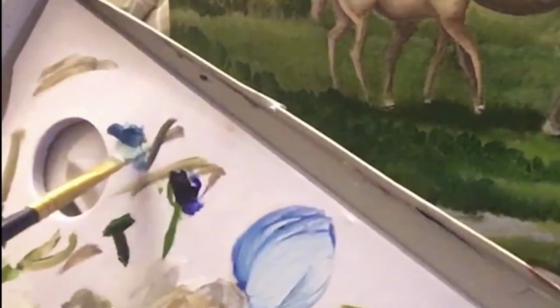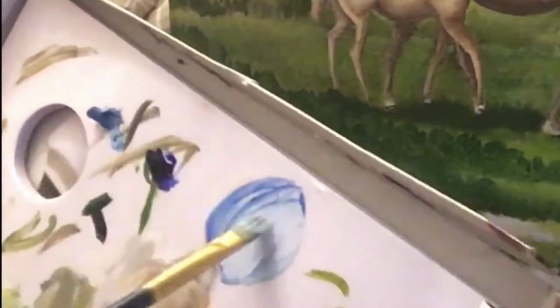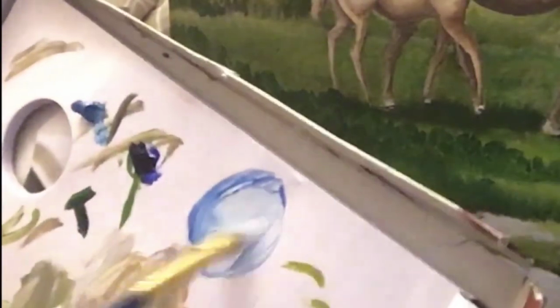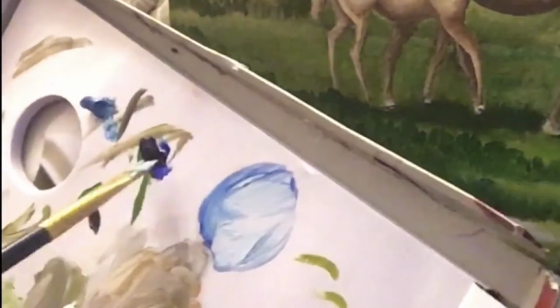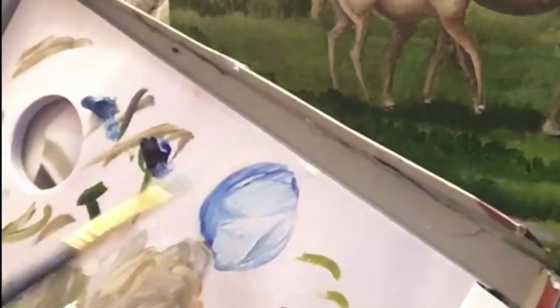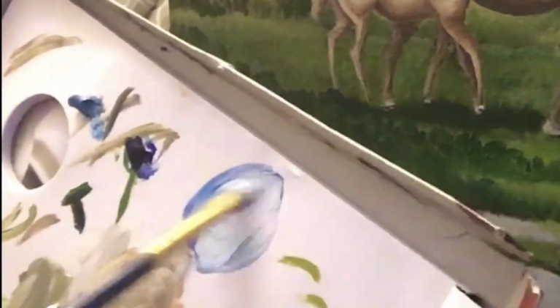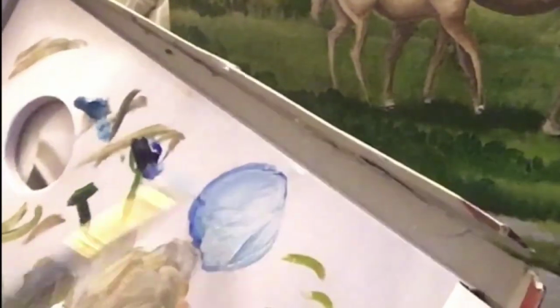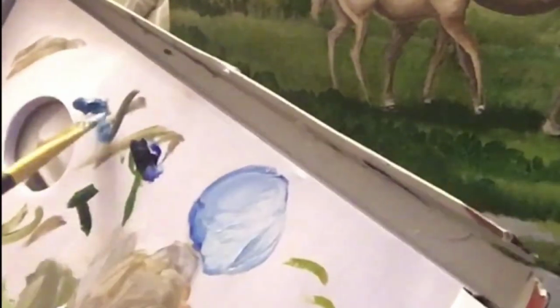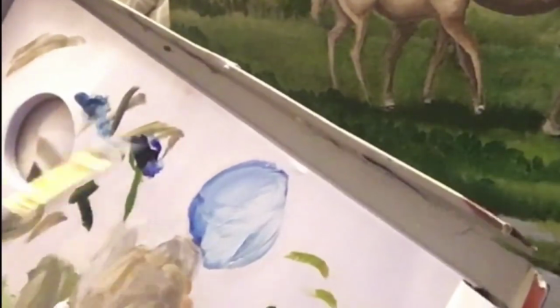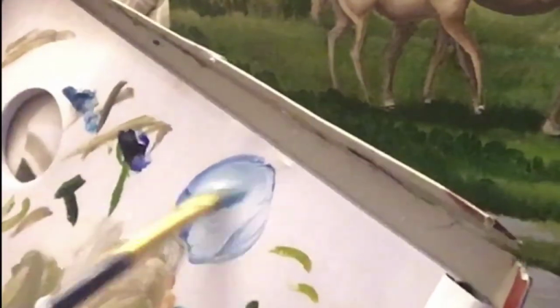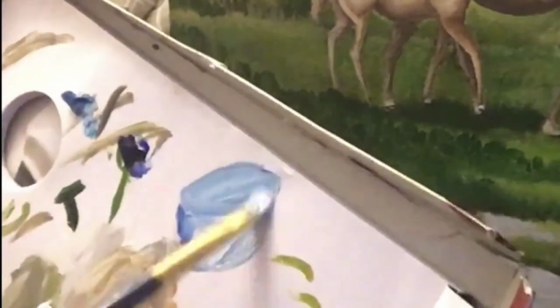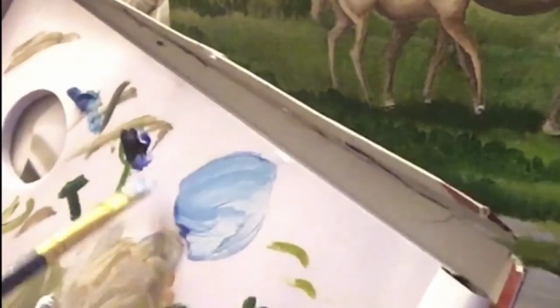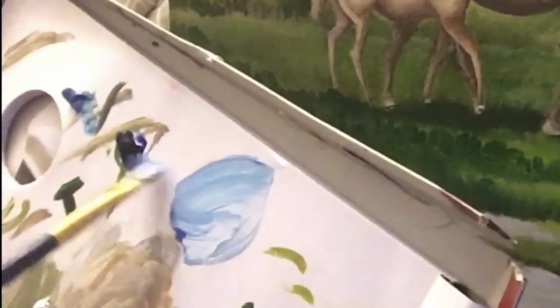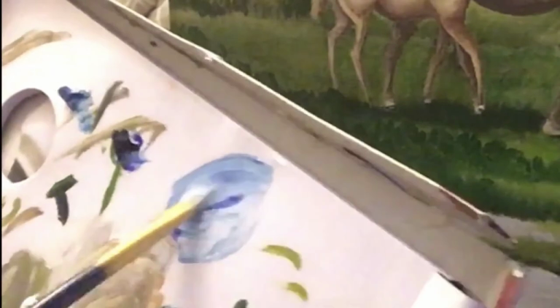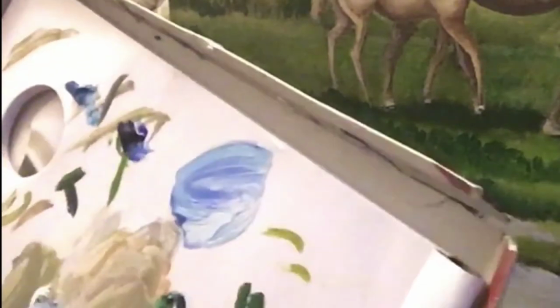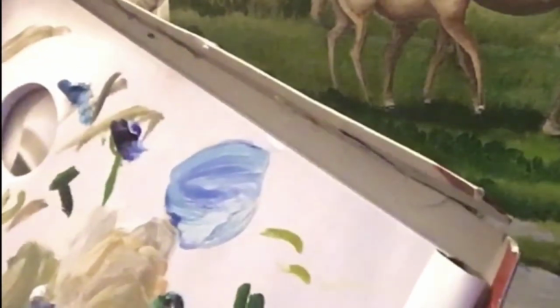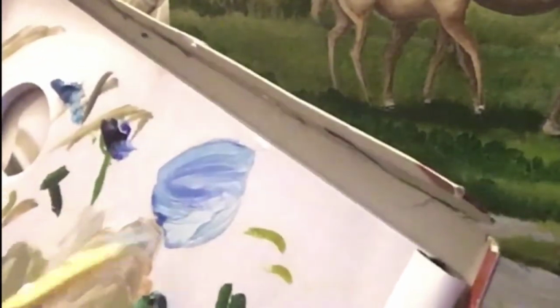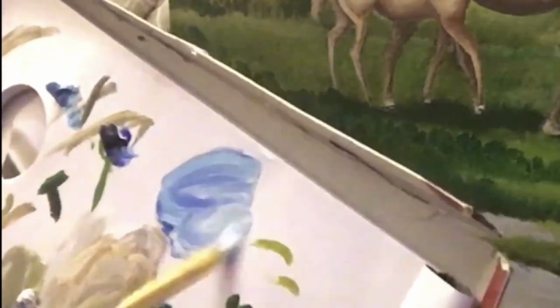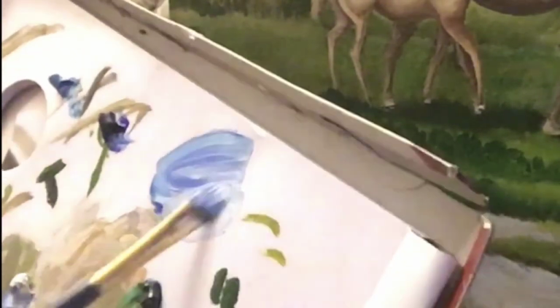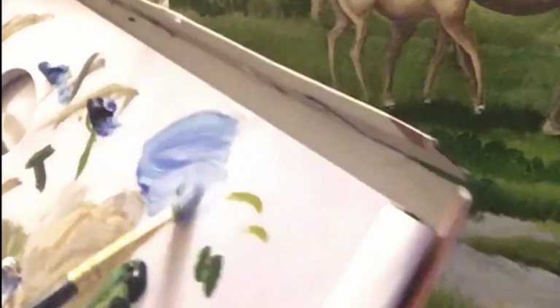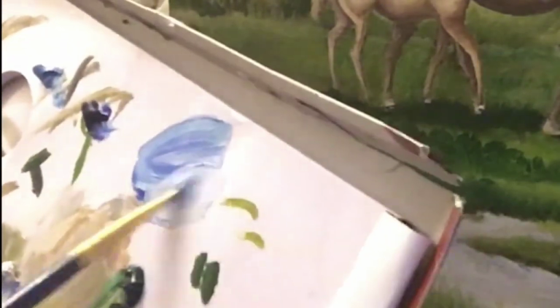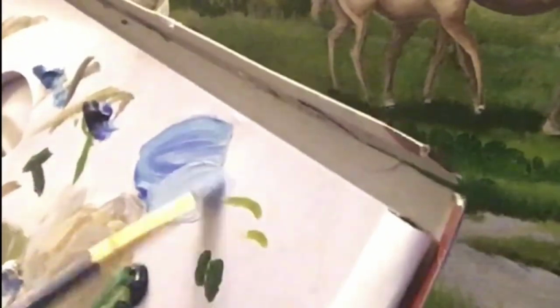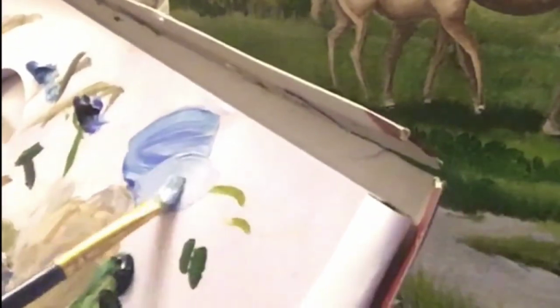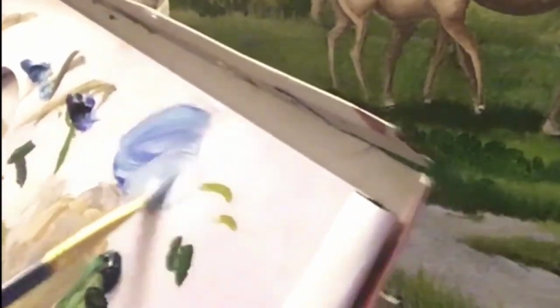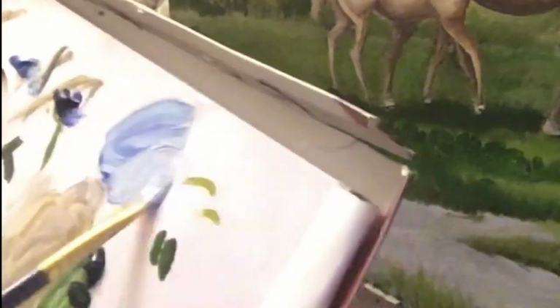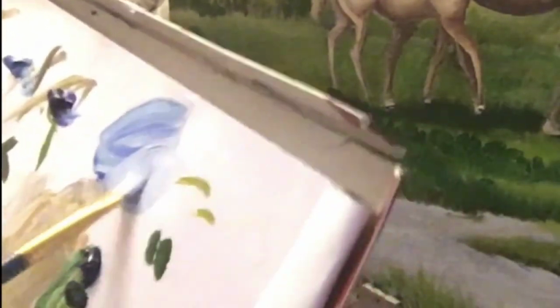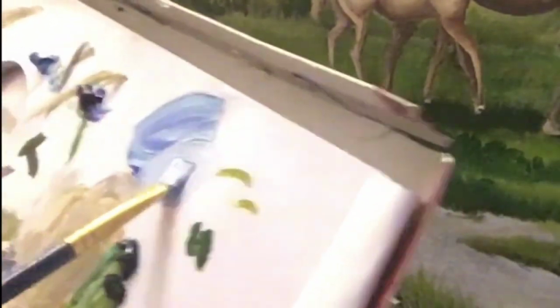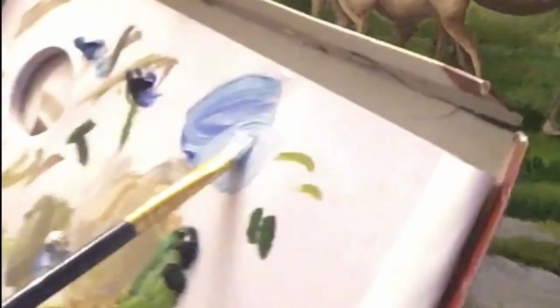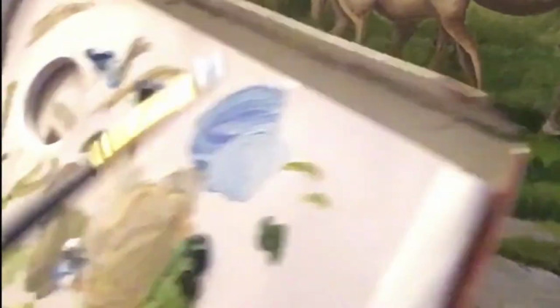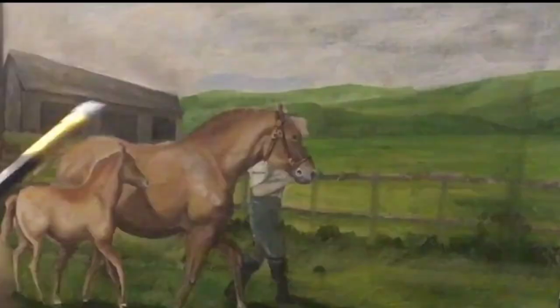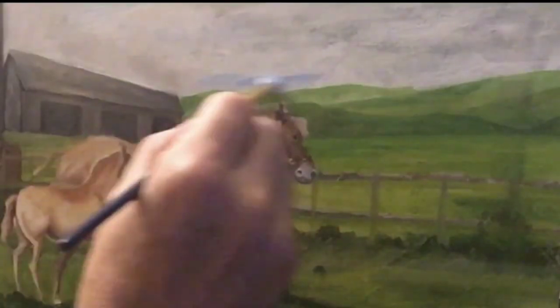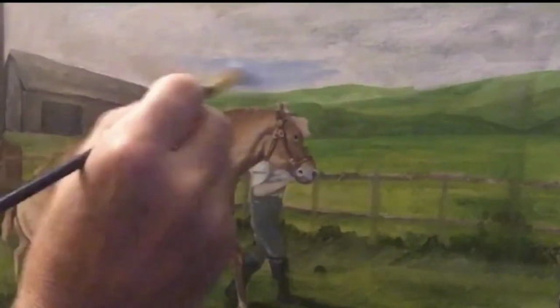I'm going to add another thin layer to the sky using cerulean blue, French ultramarine blue, titanium white, and liquin, and we should be getting somewhere with covering the old tree canopy now.